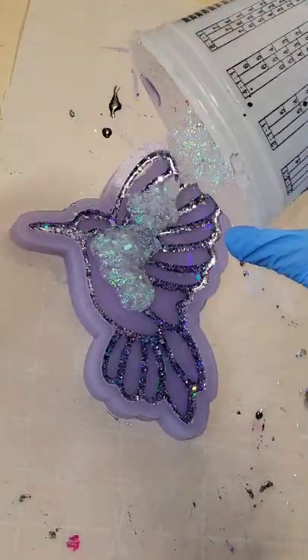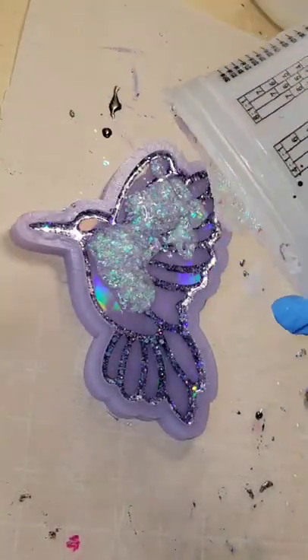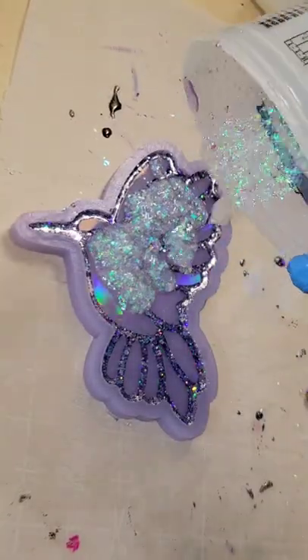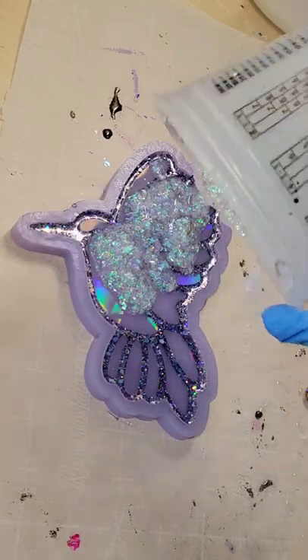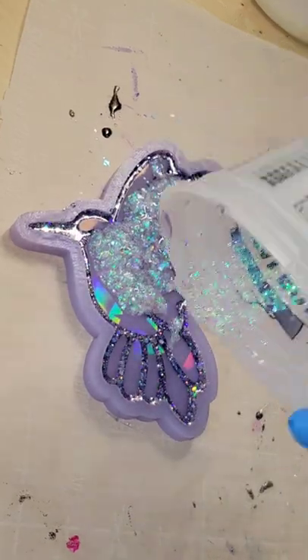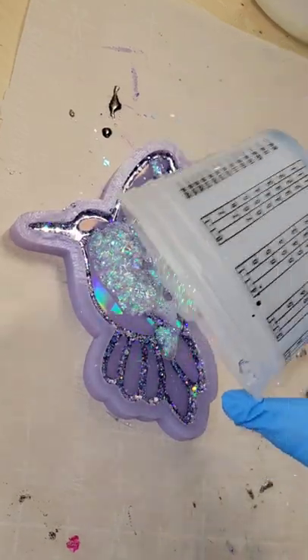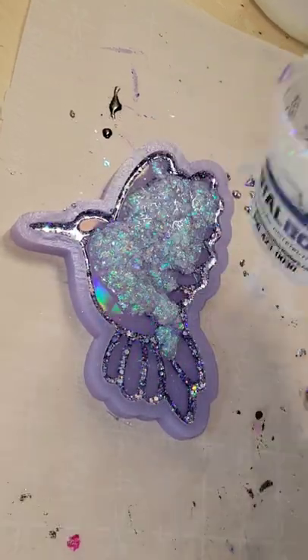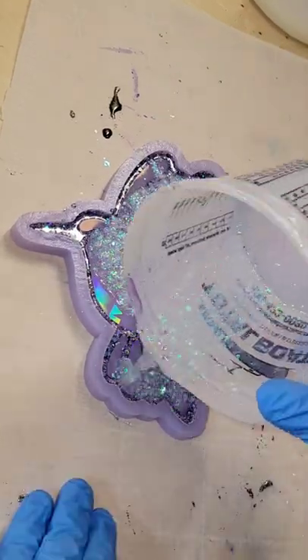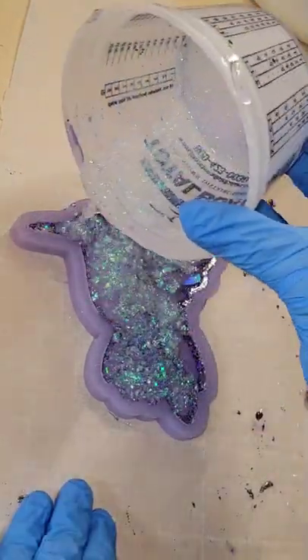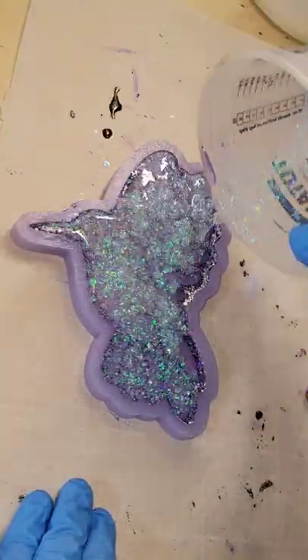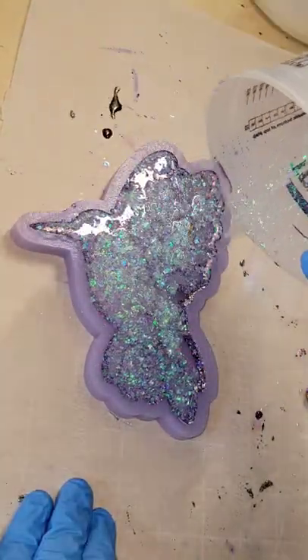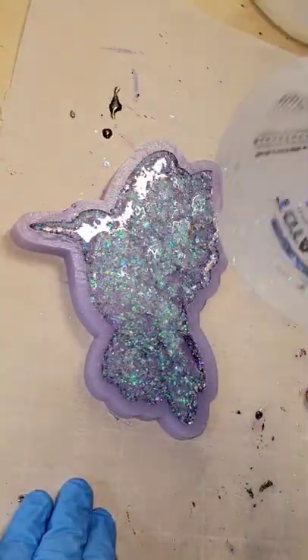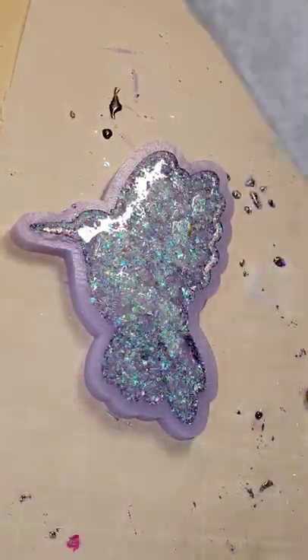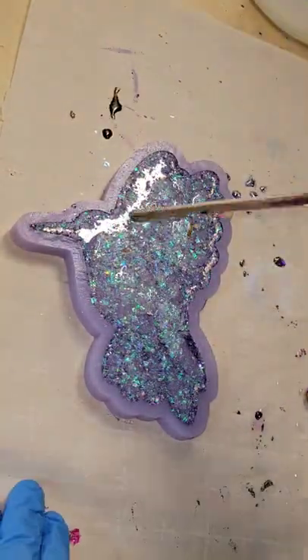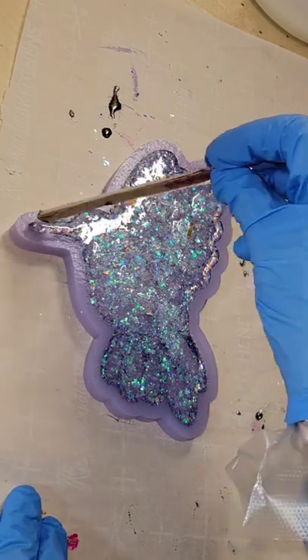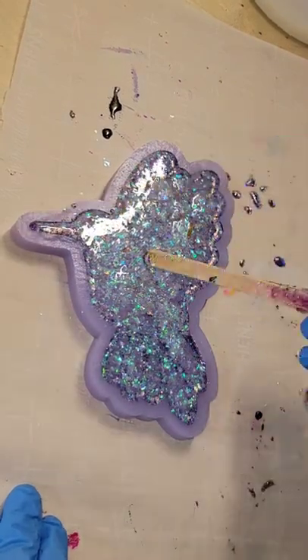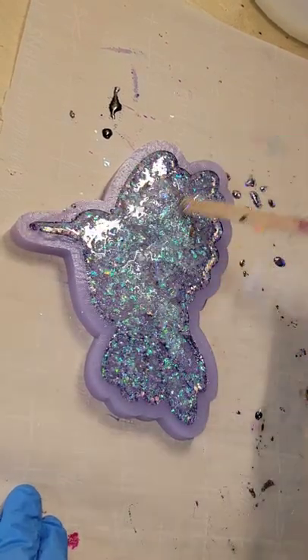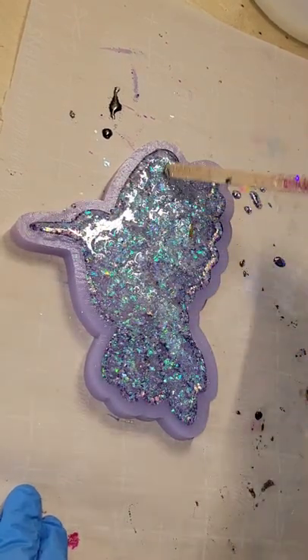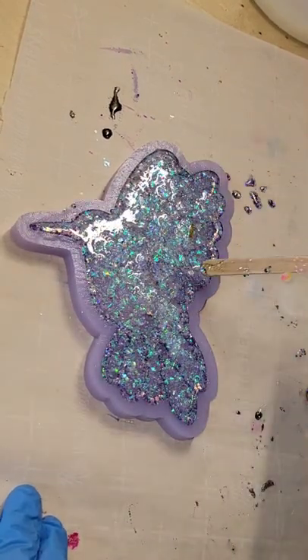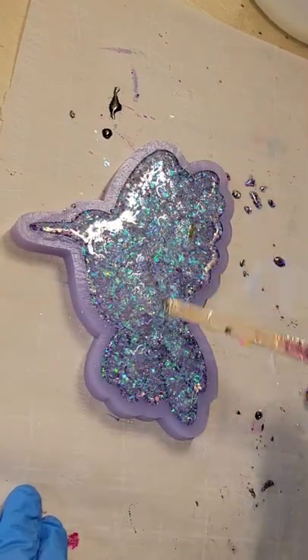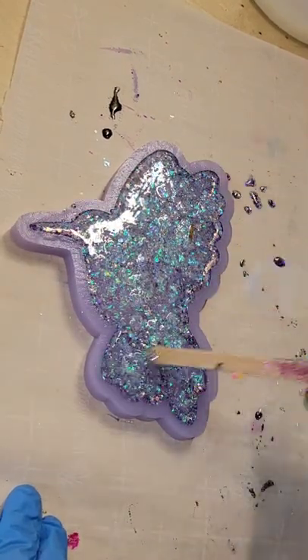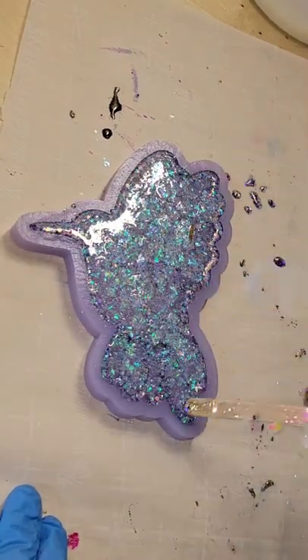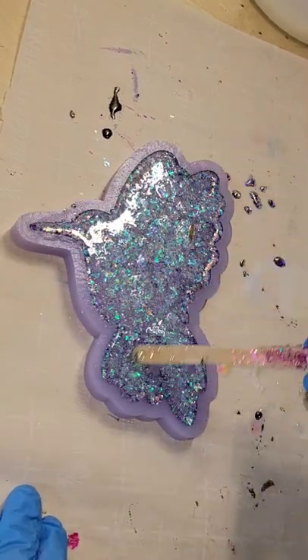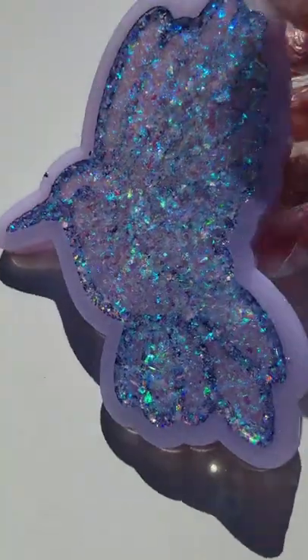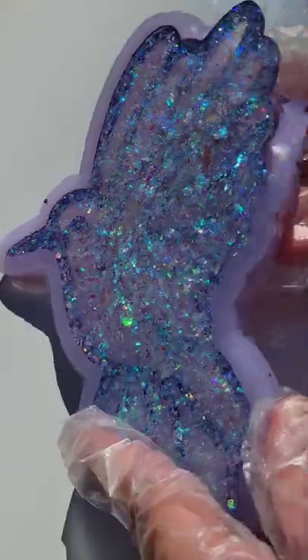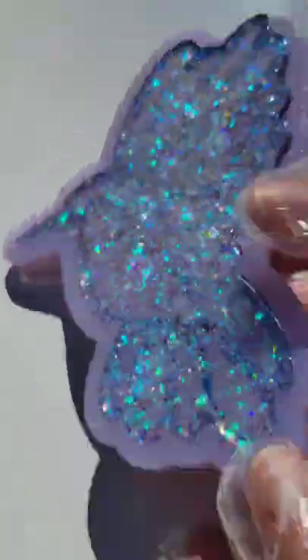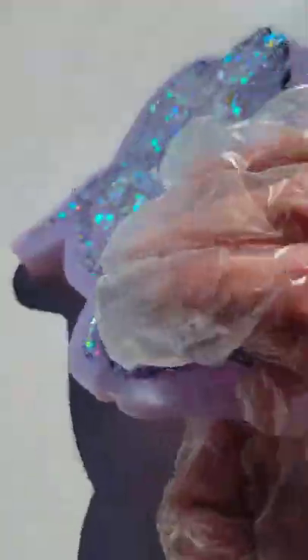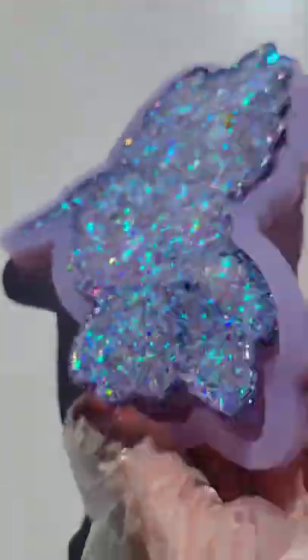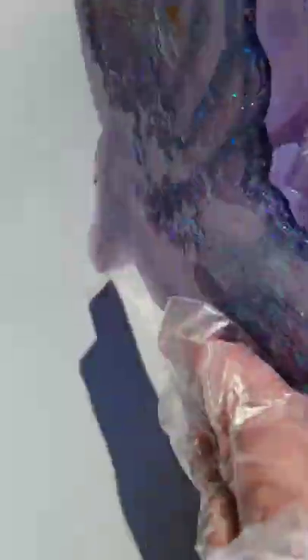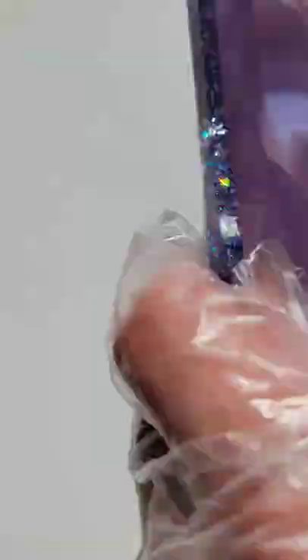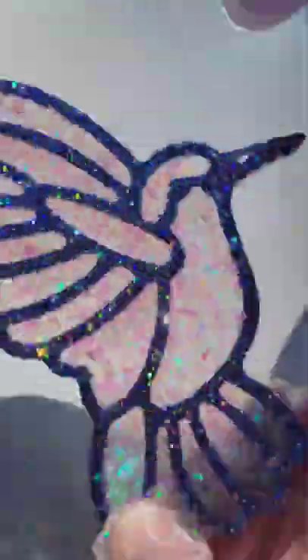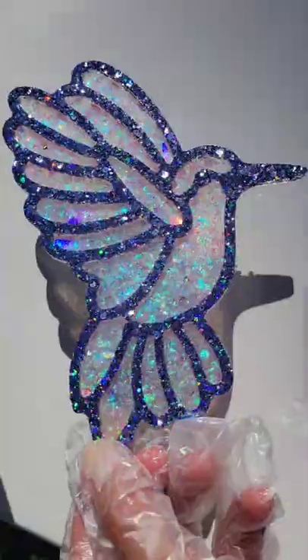Here we are going in and filling up the mold the rest of the way. For this layer, I actually used Magnolia Sparkle Mylar Glitter mixed with clear resin. You can get this Magnolia Sparkle Mylar Glitter from my Etsy shop — I'll link it down below. It's super pretty and iridescent.